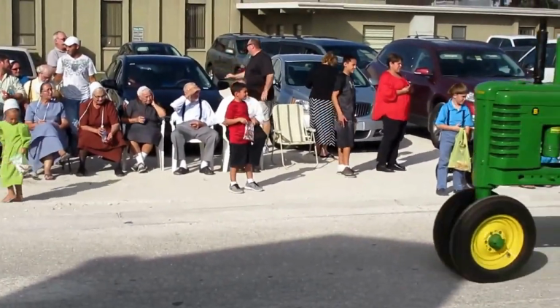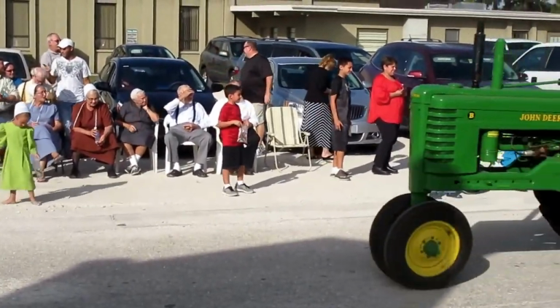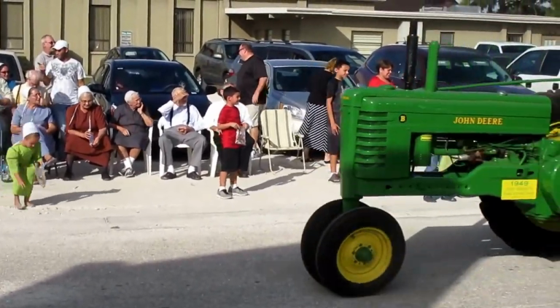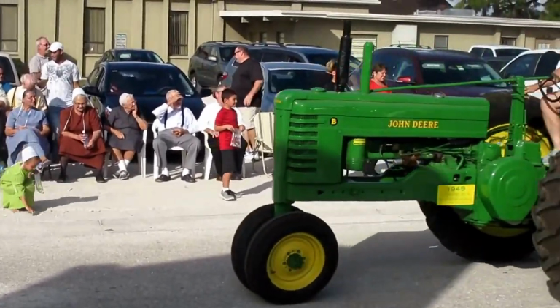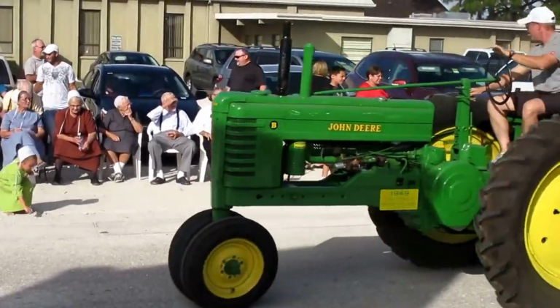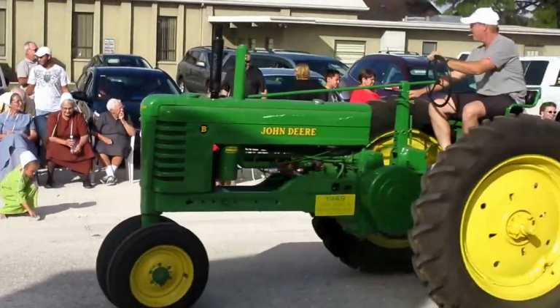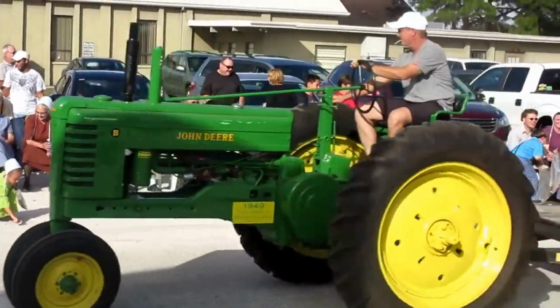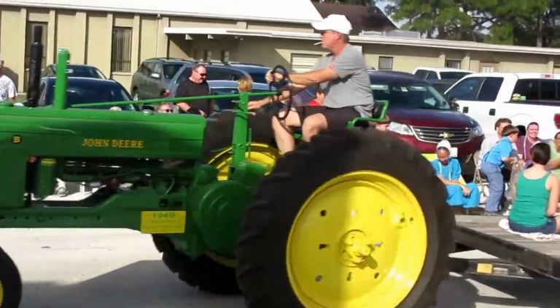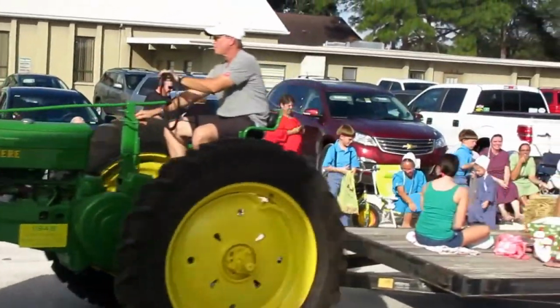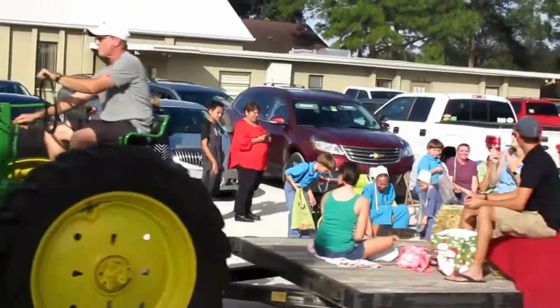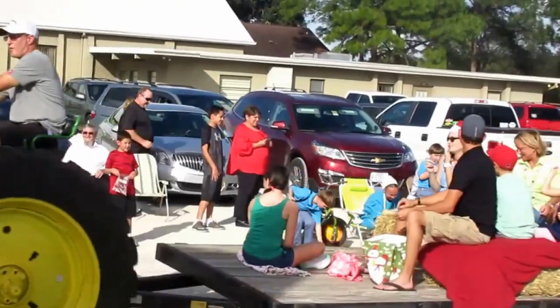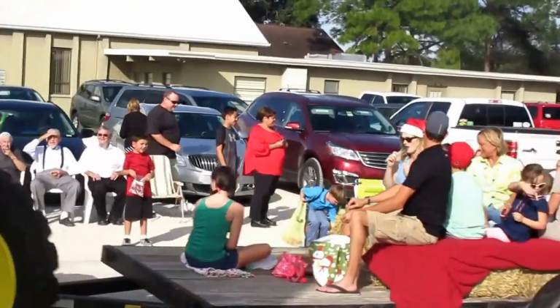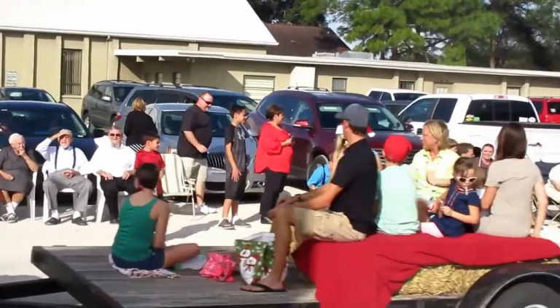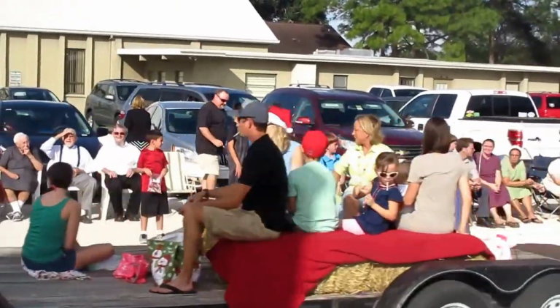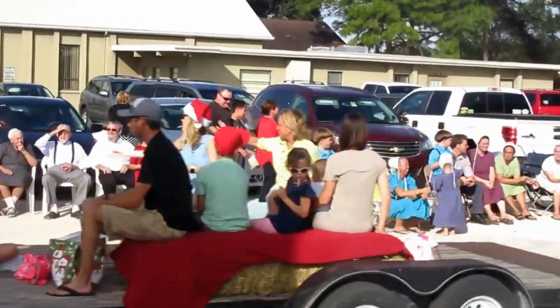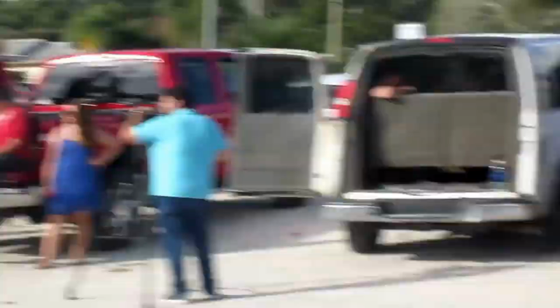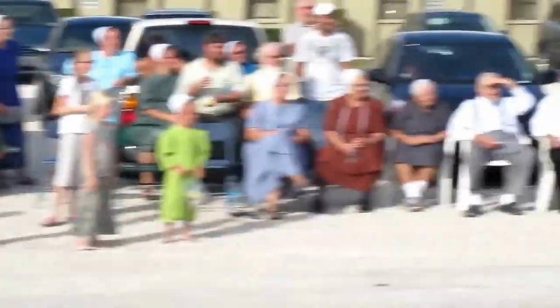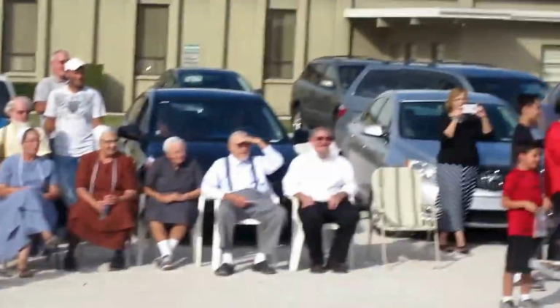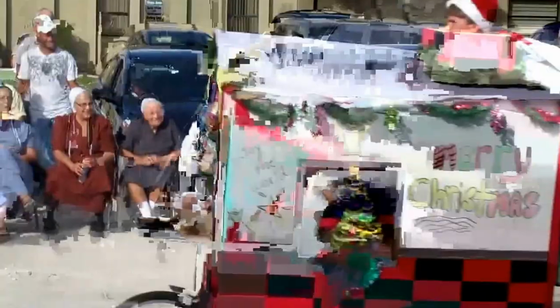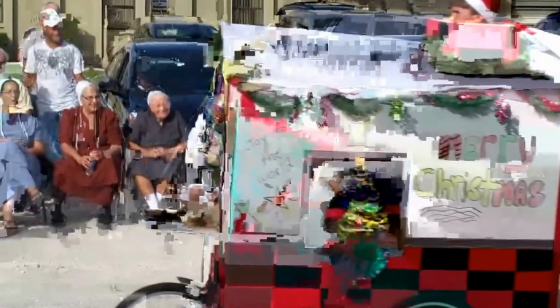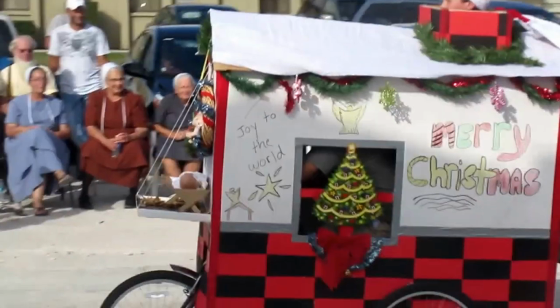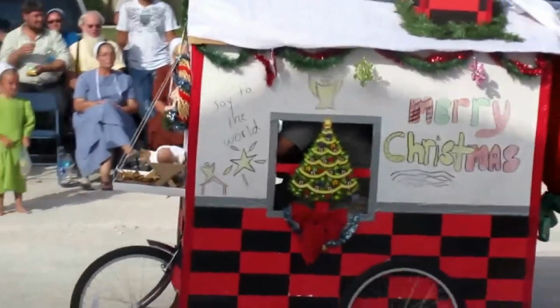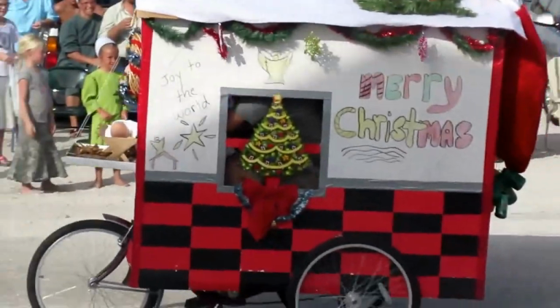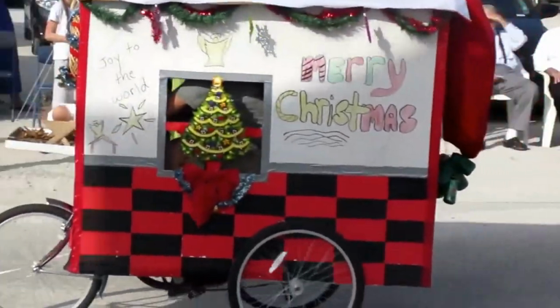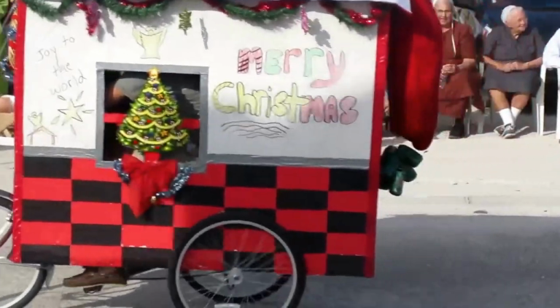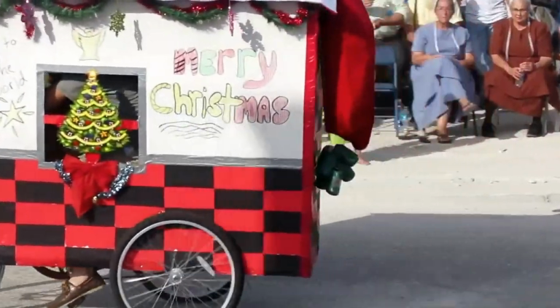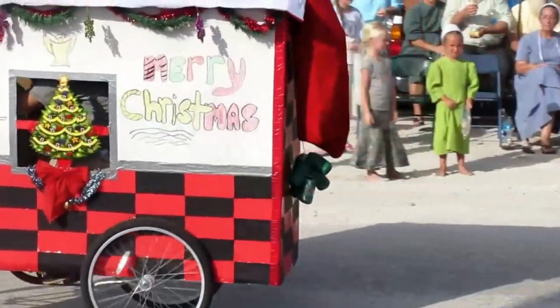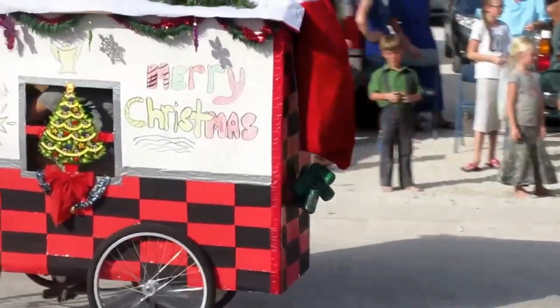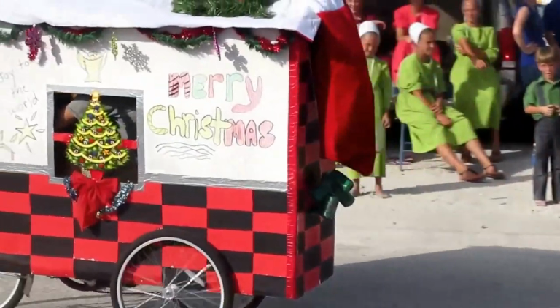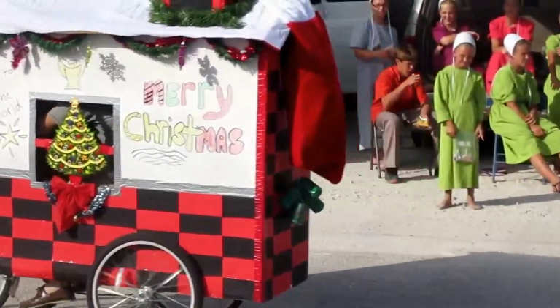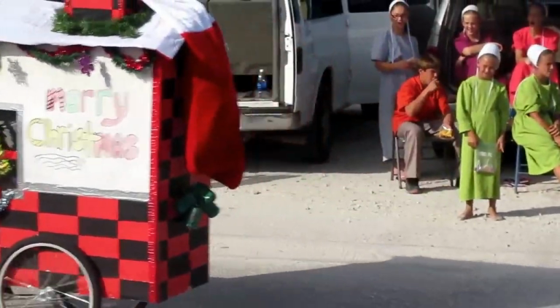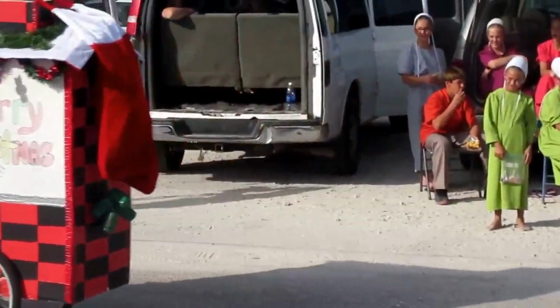A major float pulled by a John Deere tractor. Here's a family on a basket of hay. This is so sweet — a cute little bike with a Merry Christmas.